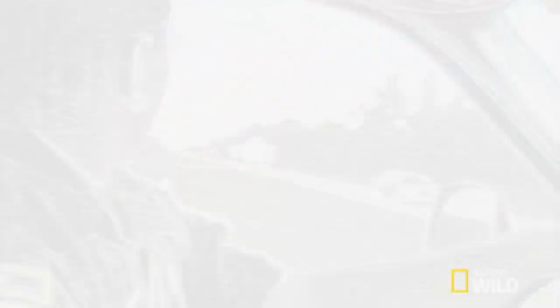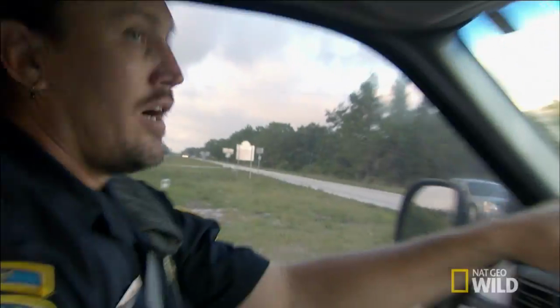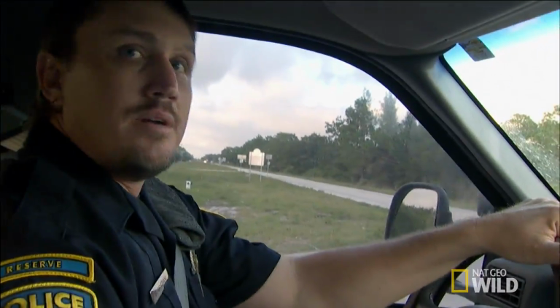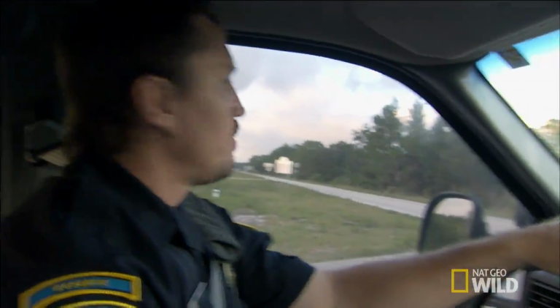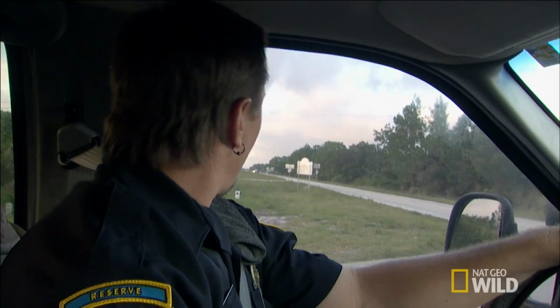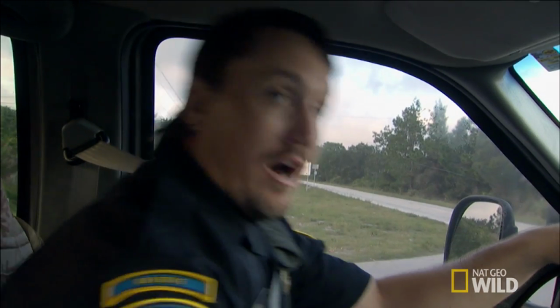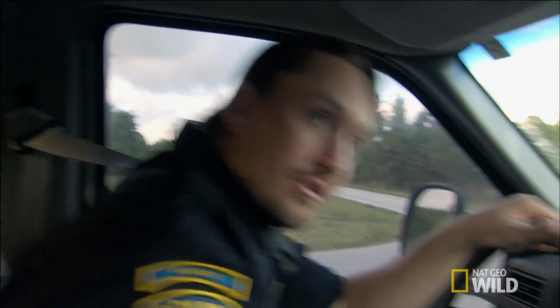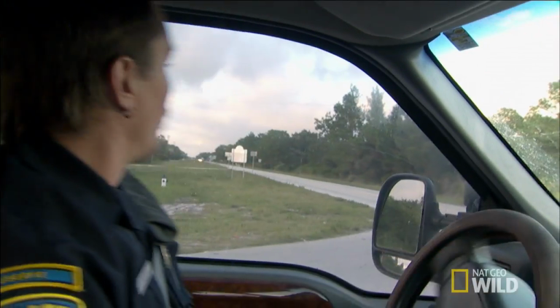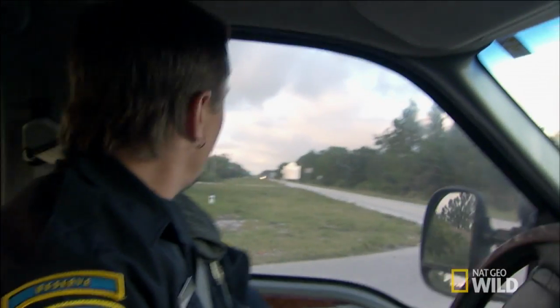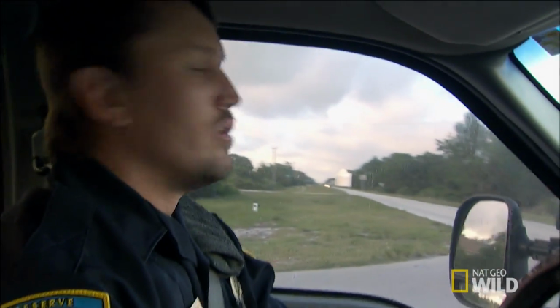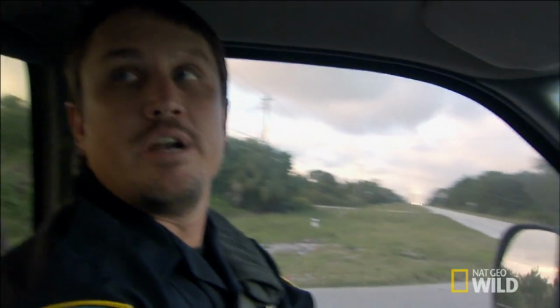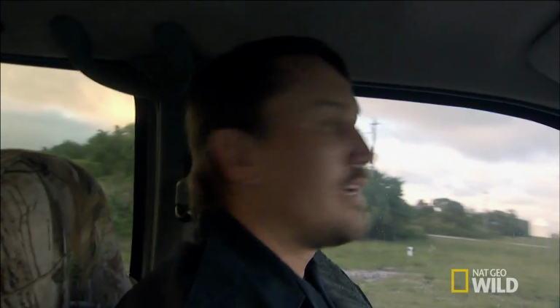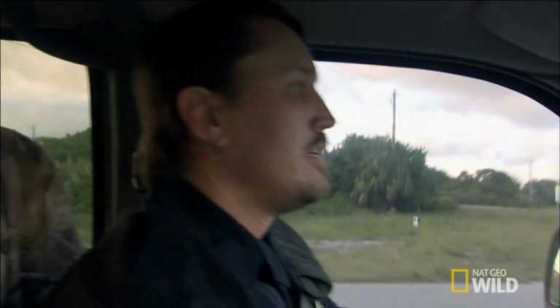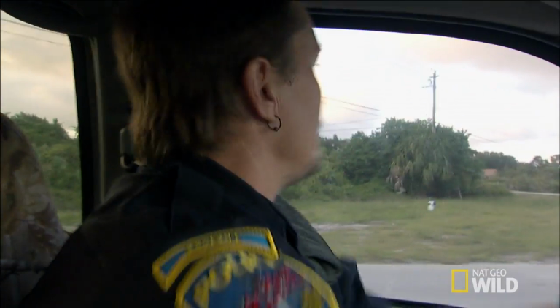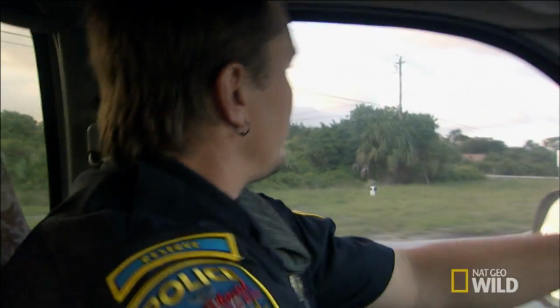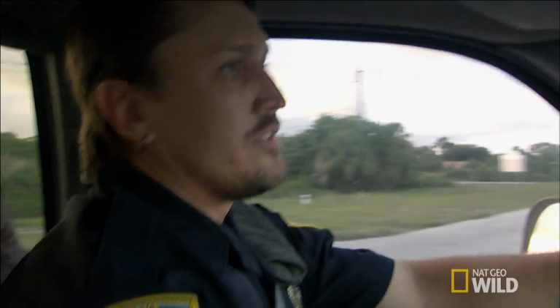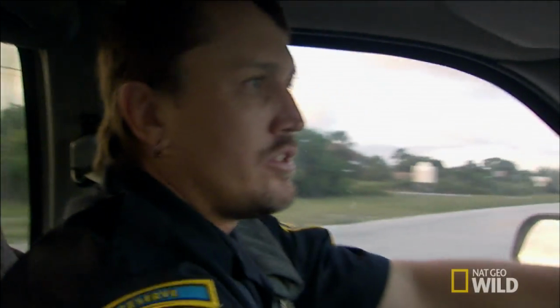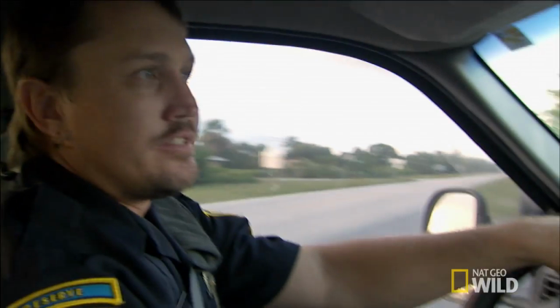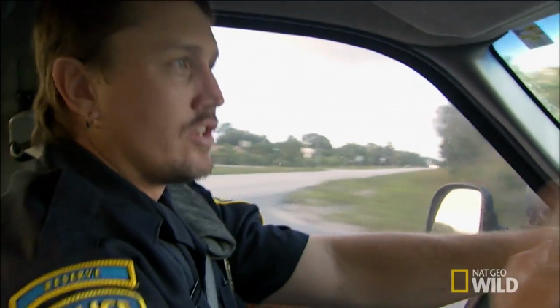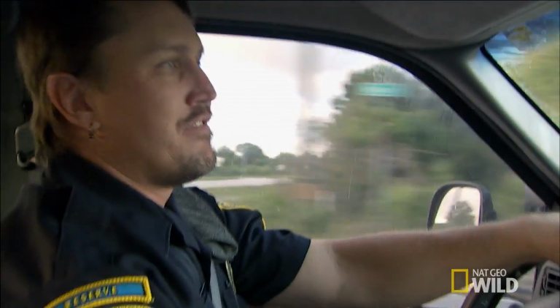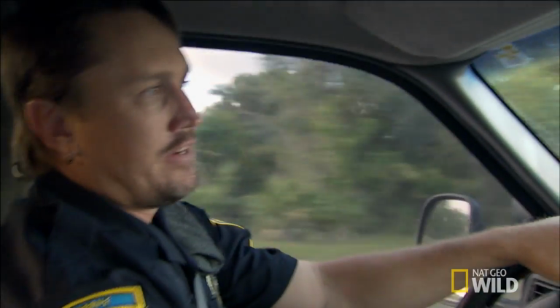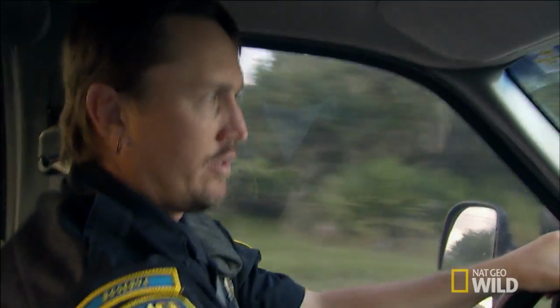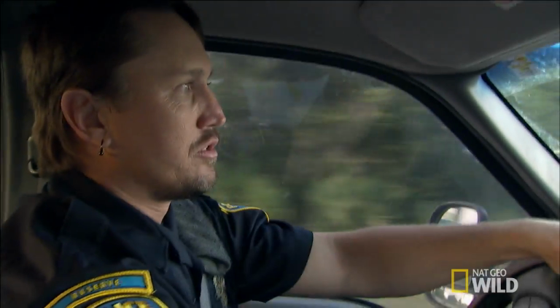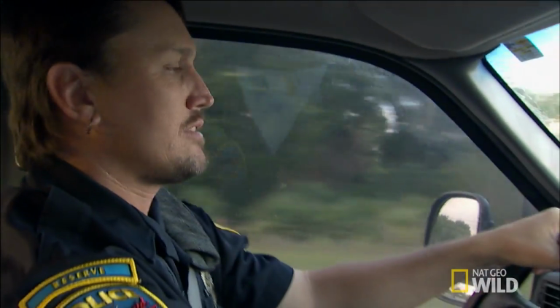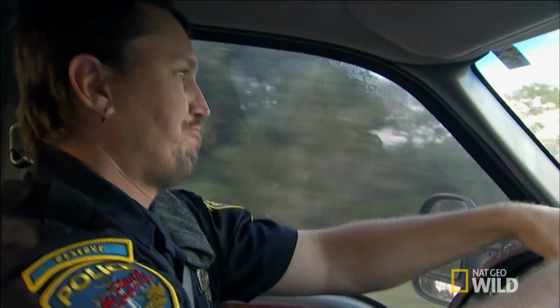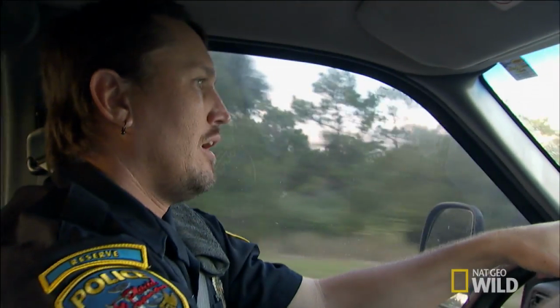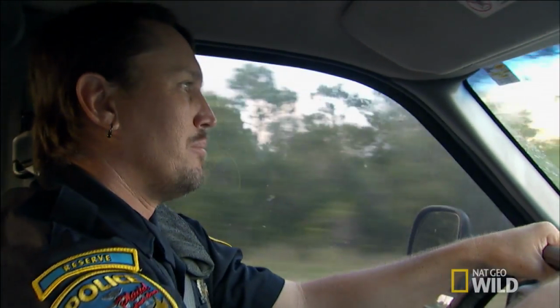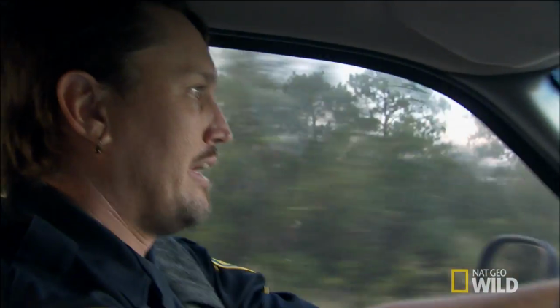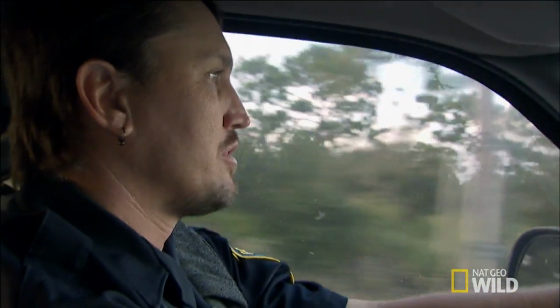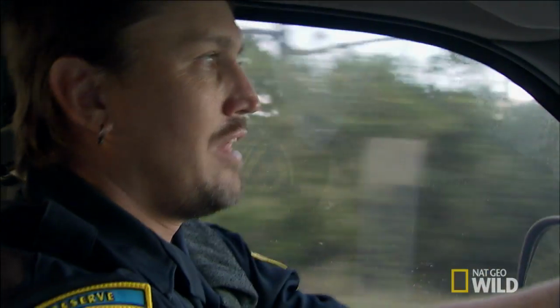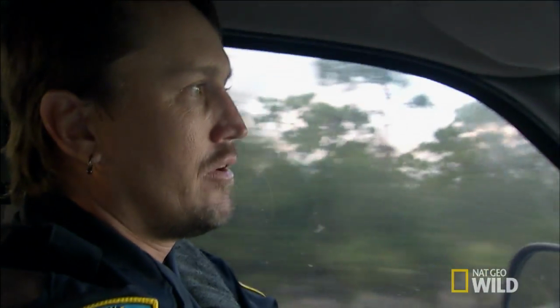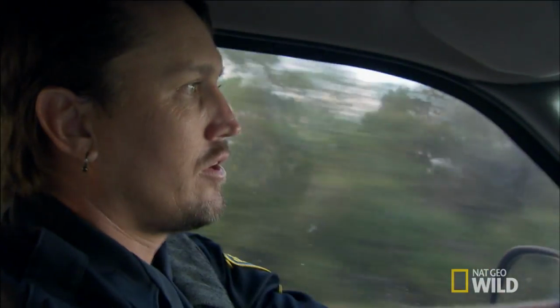We have a lot of officers that are really, really afraid of snakes. And if this presentation can take just some of that fear and turn it into respect, I think they'll be able to handle themselves a lot better on these calls.